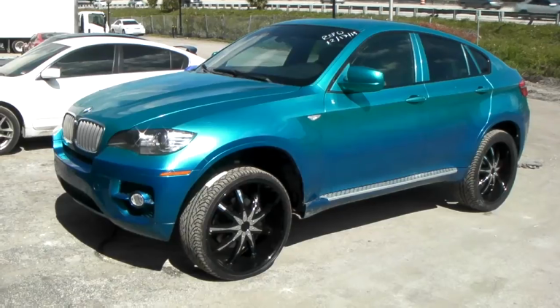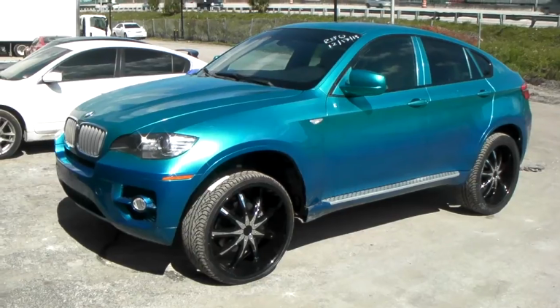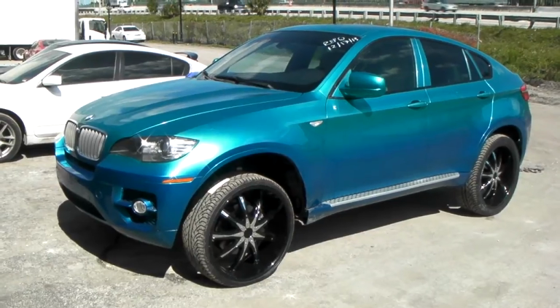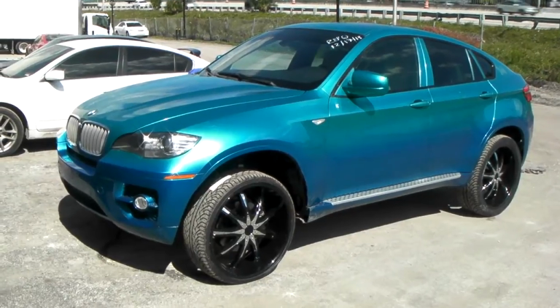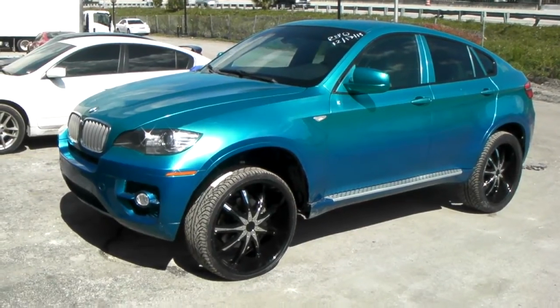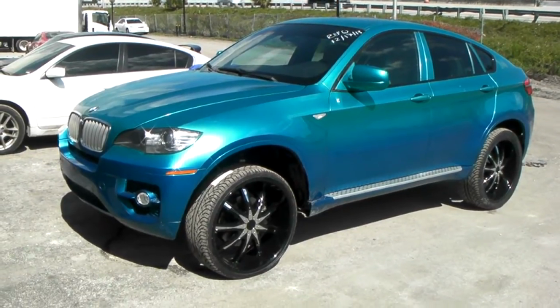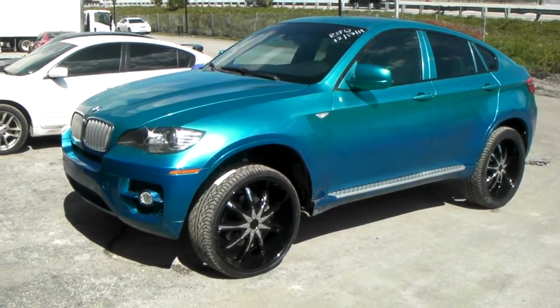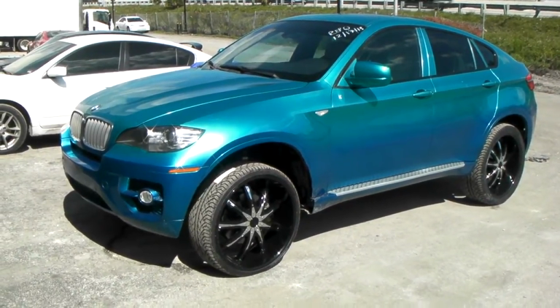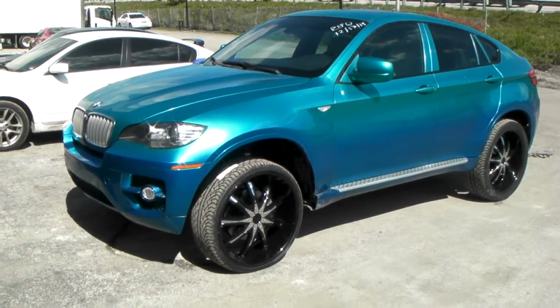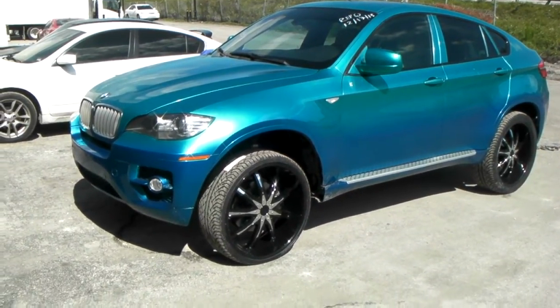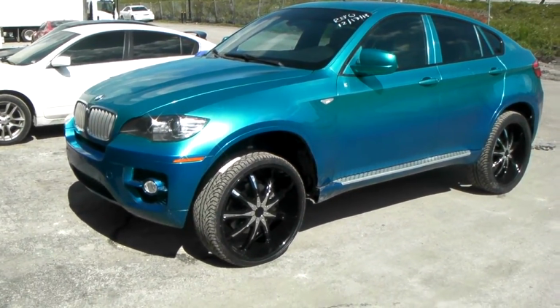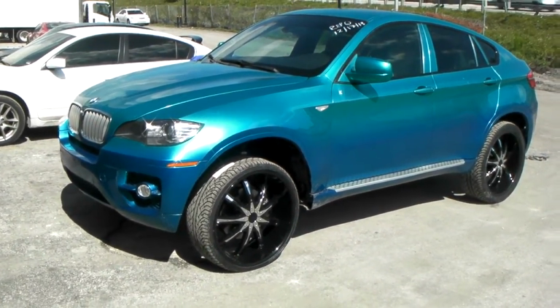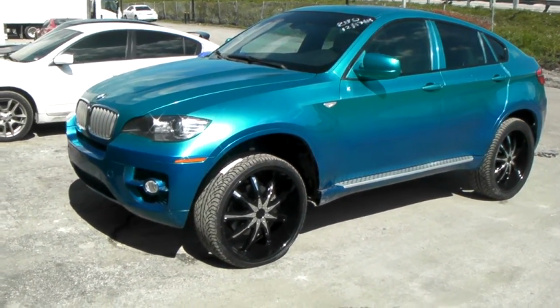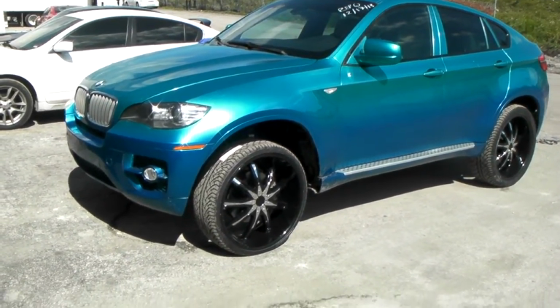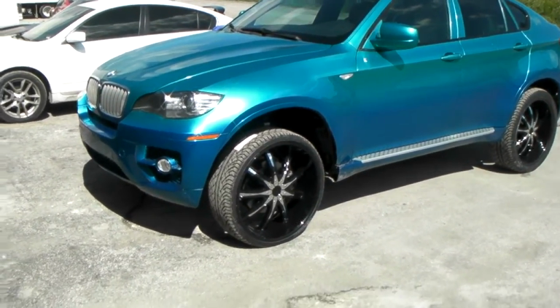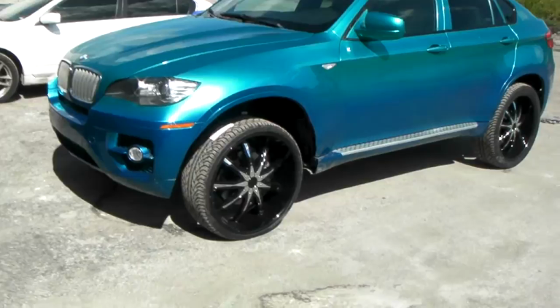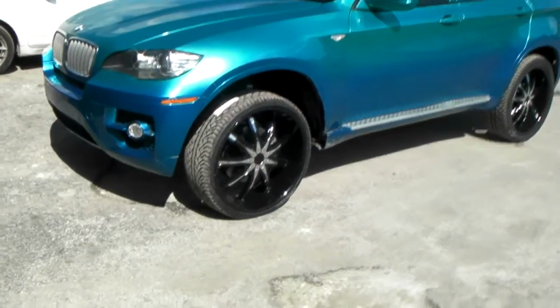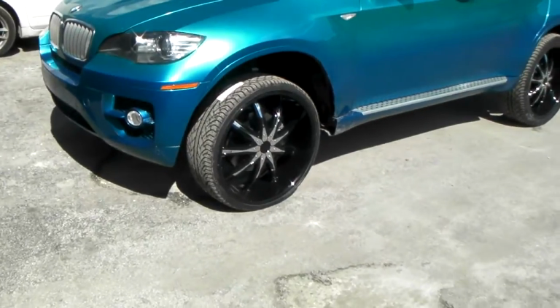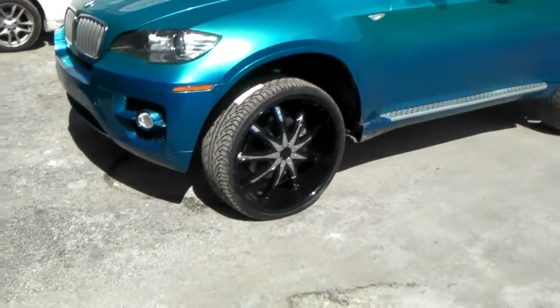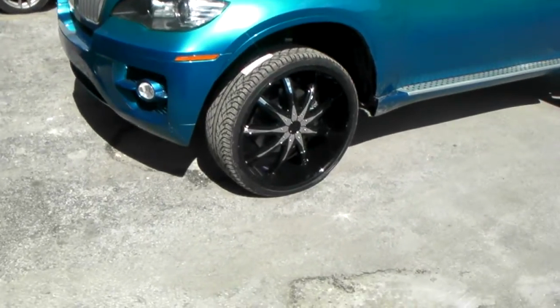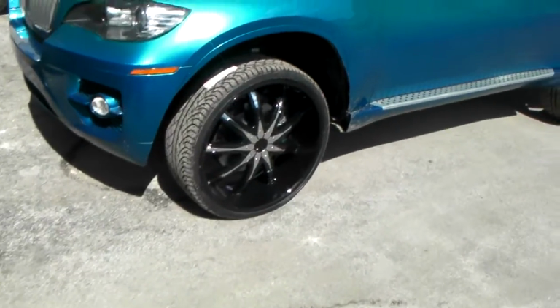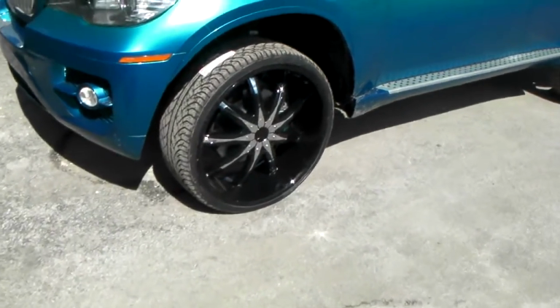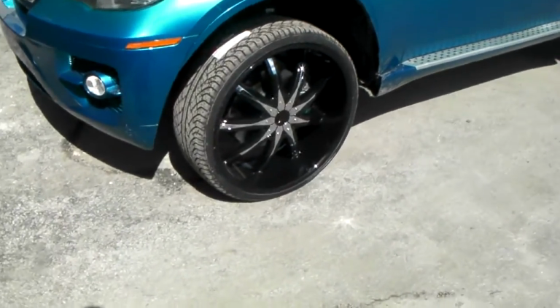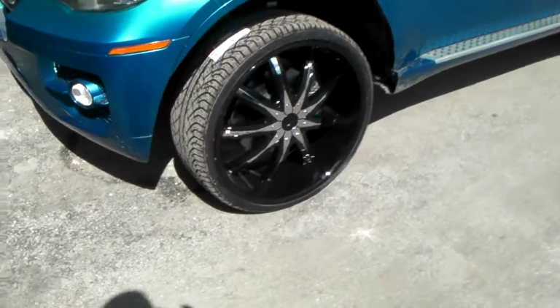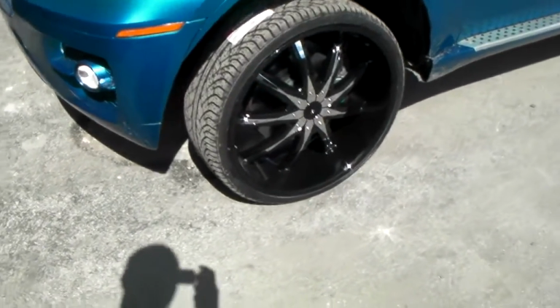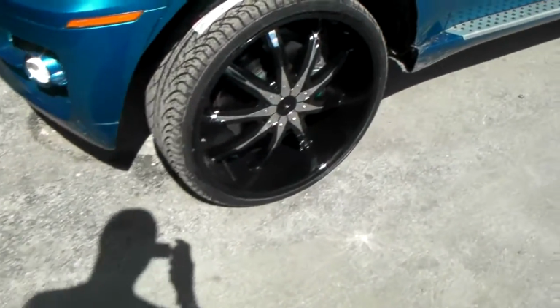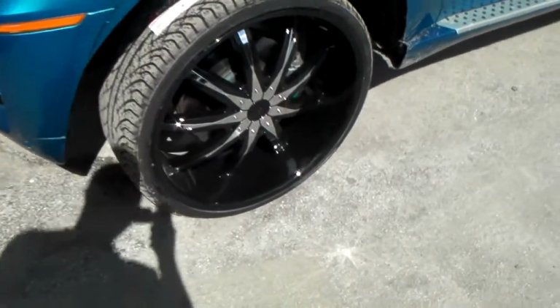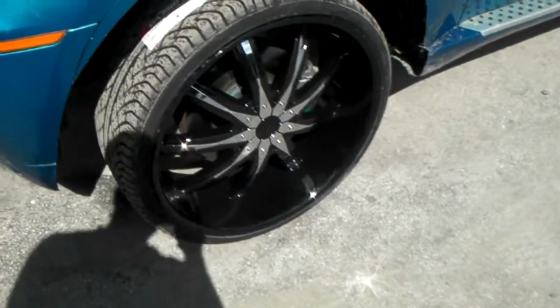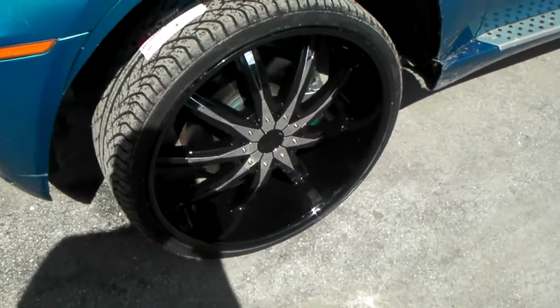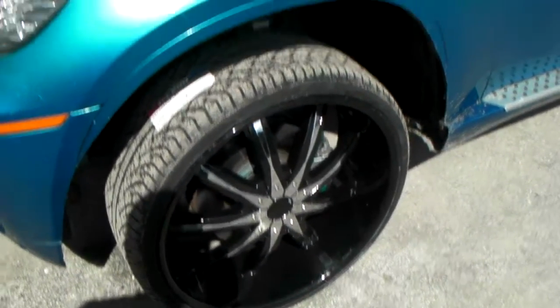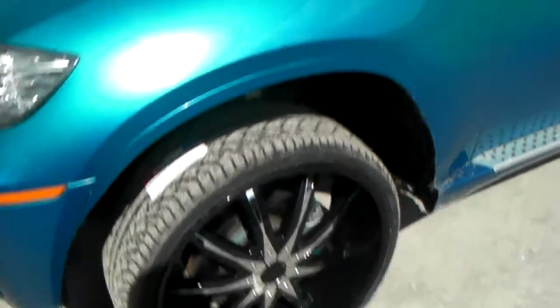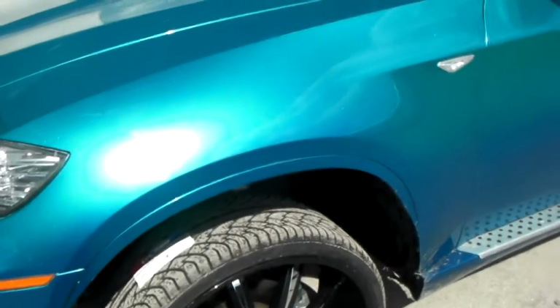This is KB from Dozen Tires TV at DozenTires.com. Right now we're looking at a BMW X6 with the Sinti D29s. This car was lifted and cut.